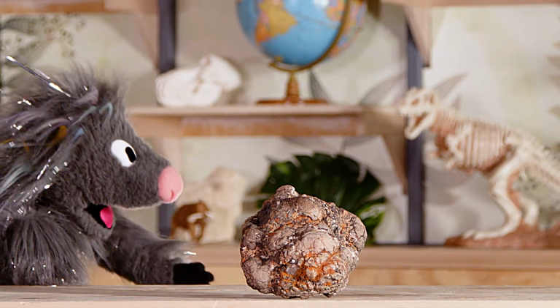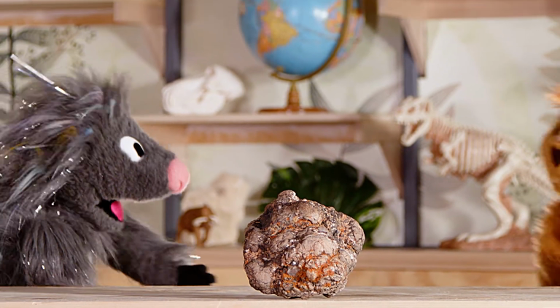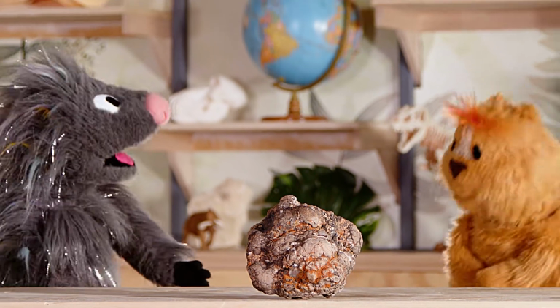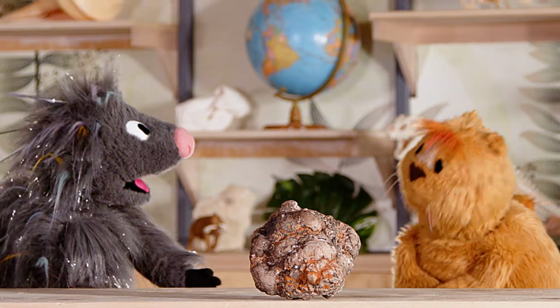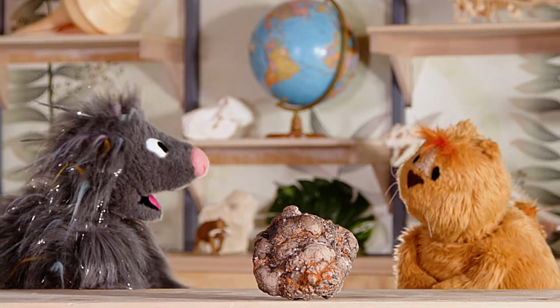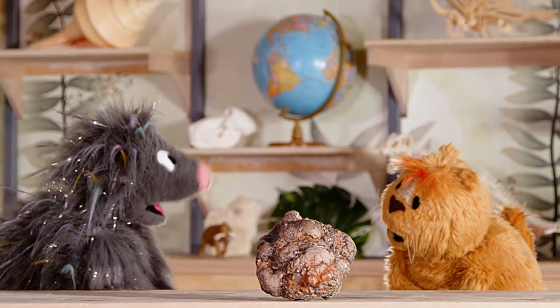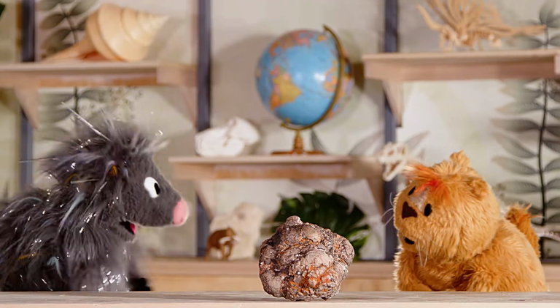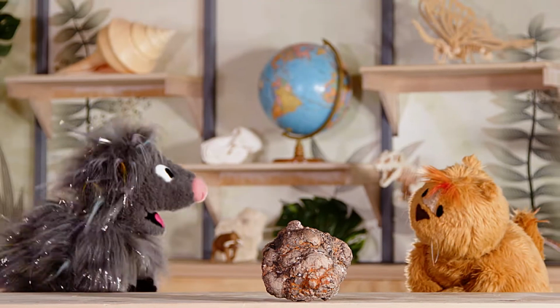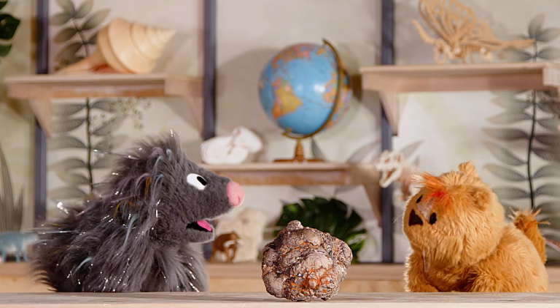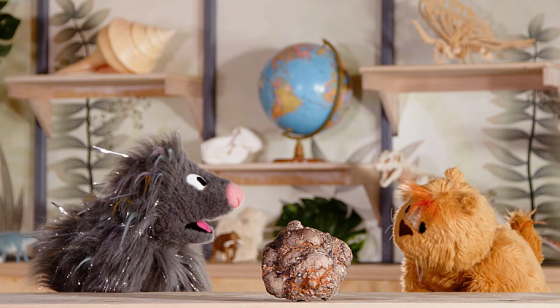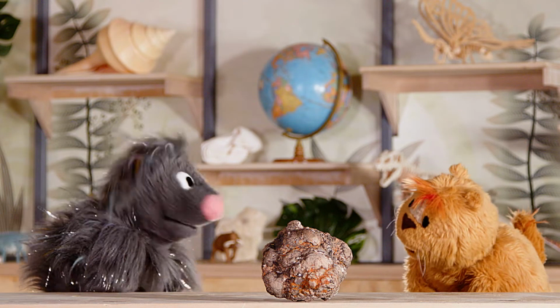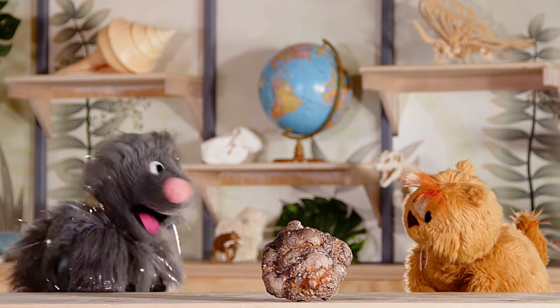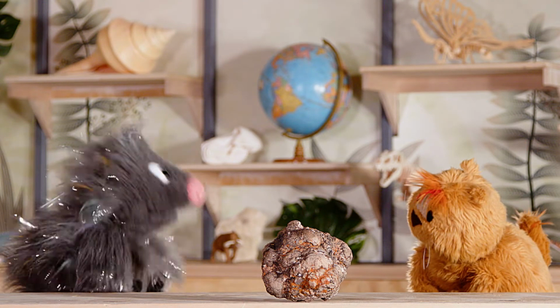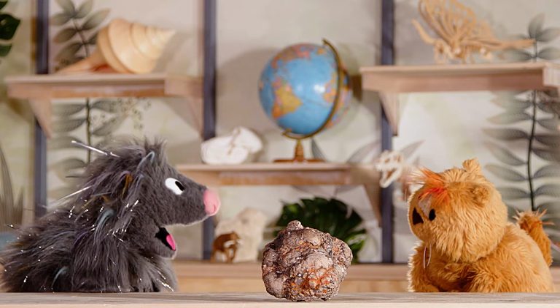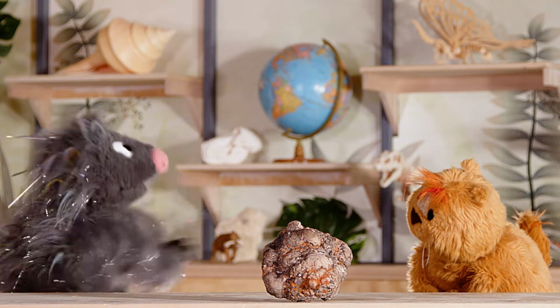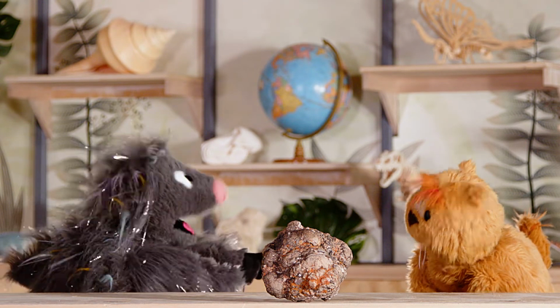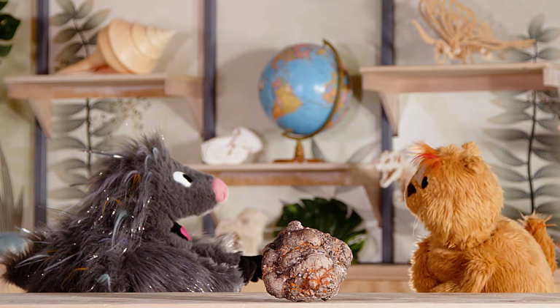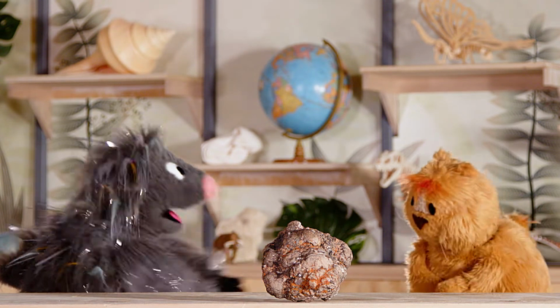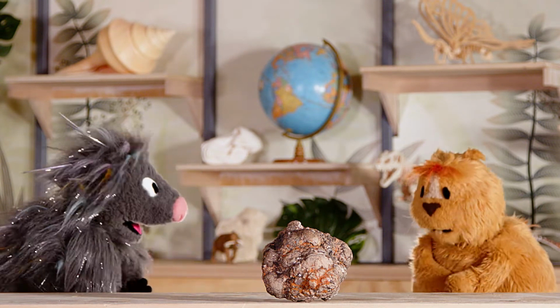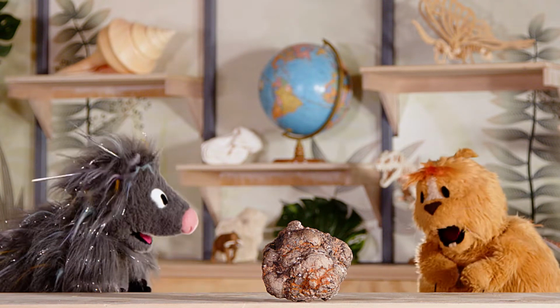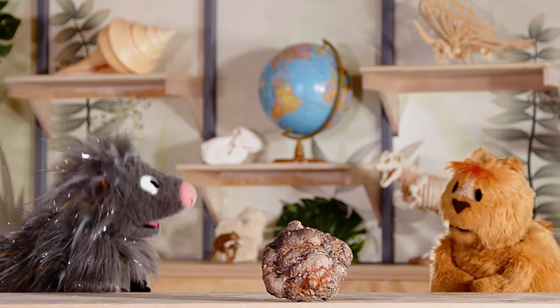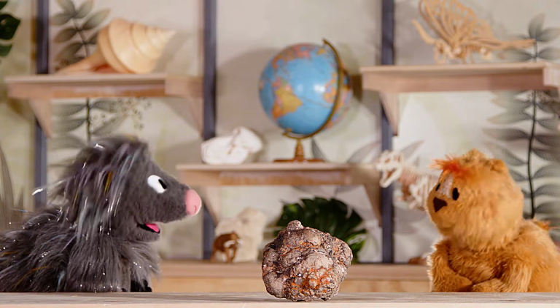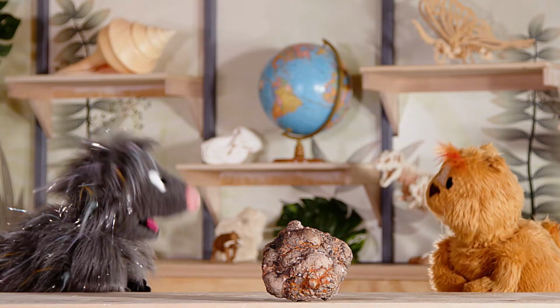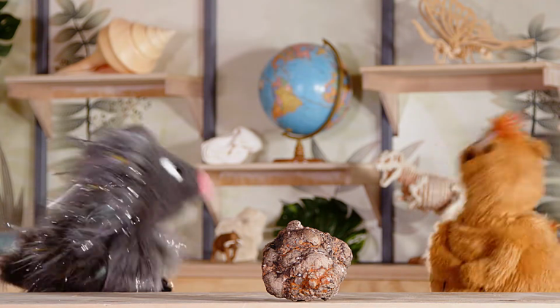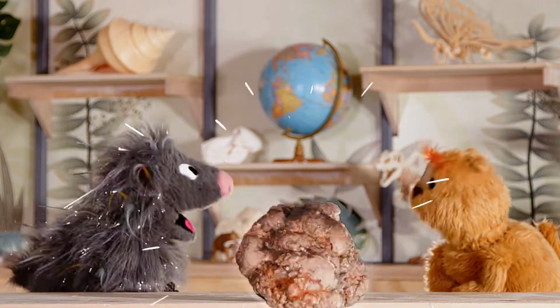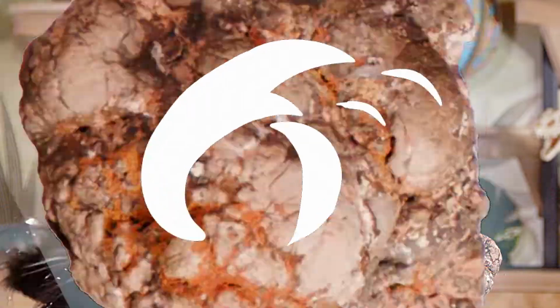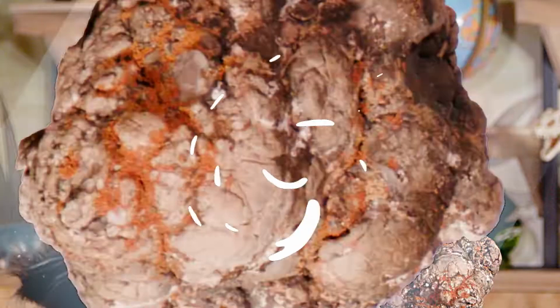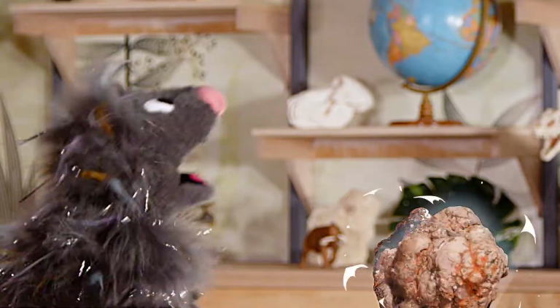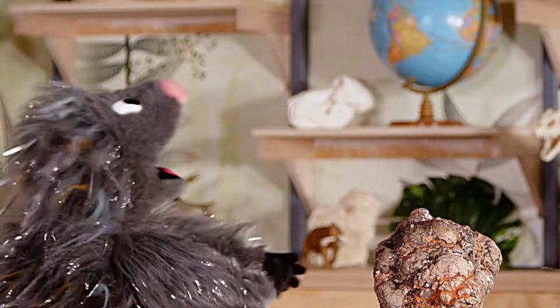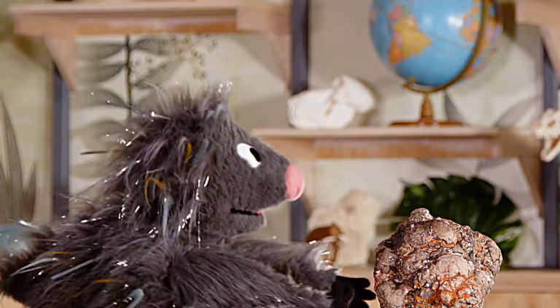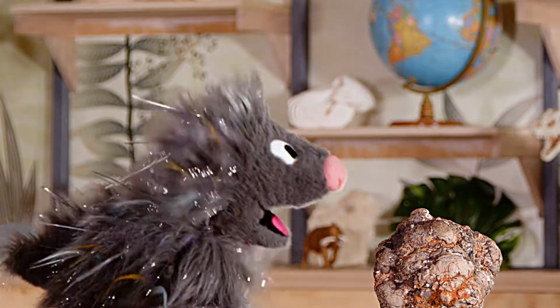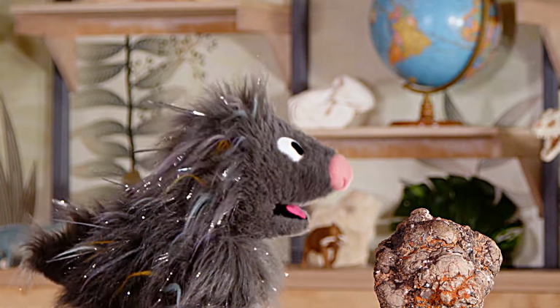Hey Kiki, have you seen my... Whoa, what's this? I don't know. What do you think it is? Well, it kind of sort of looks like poop. Some pretty big poop.